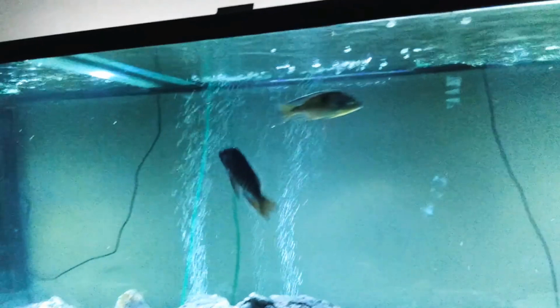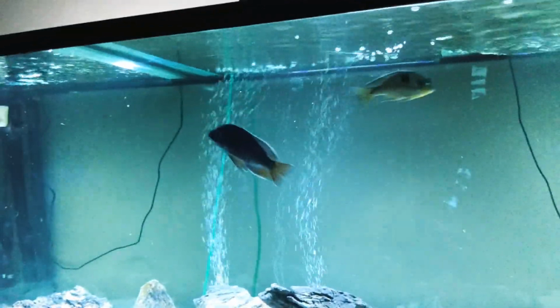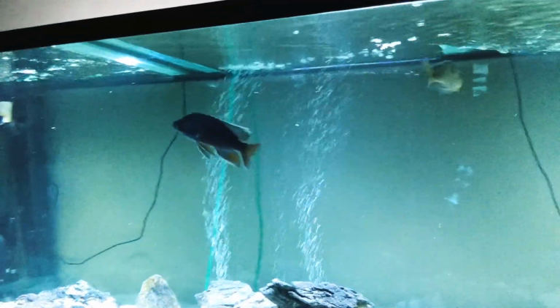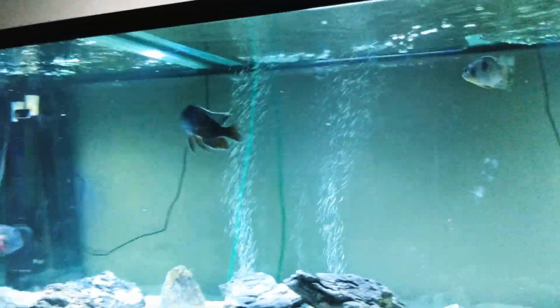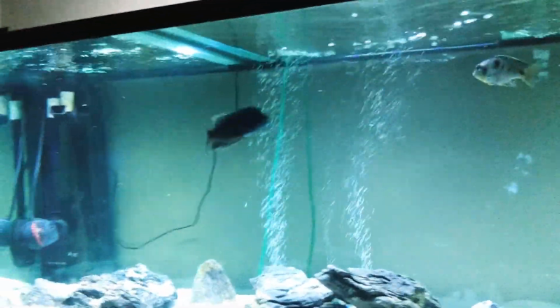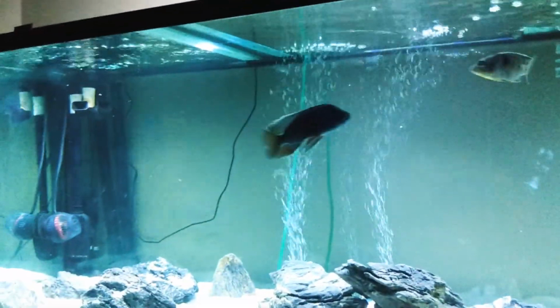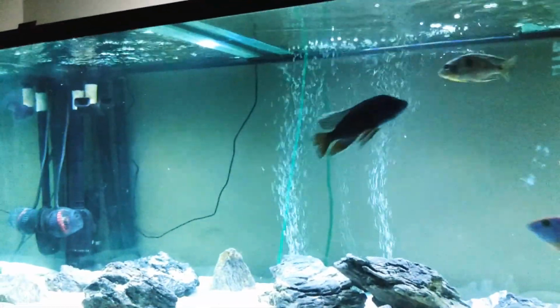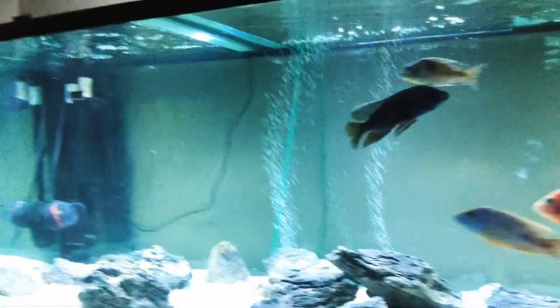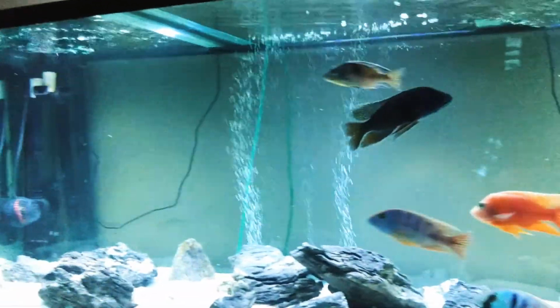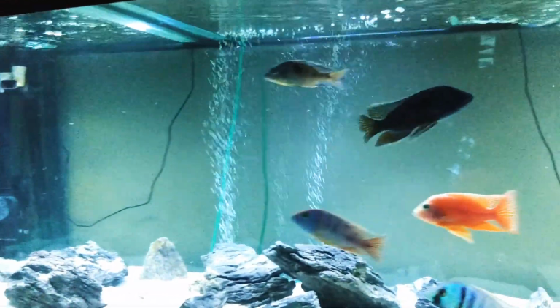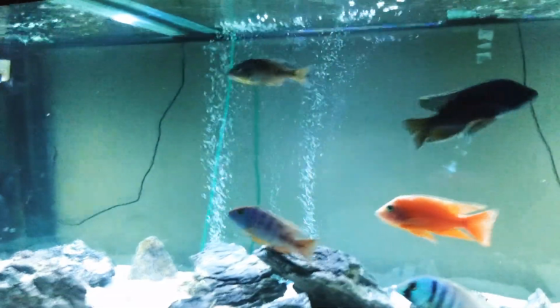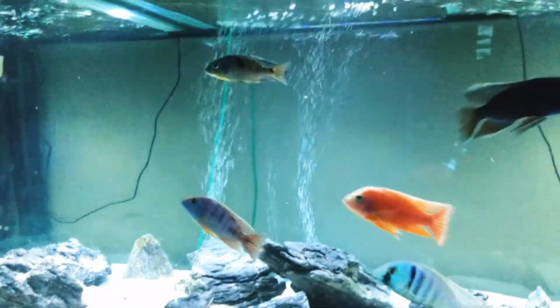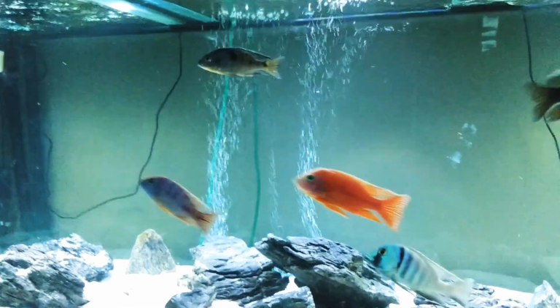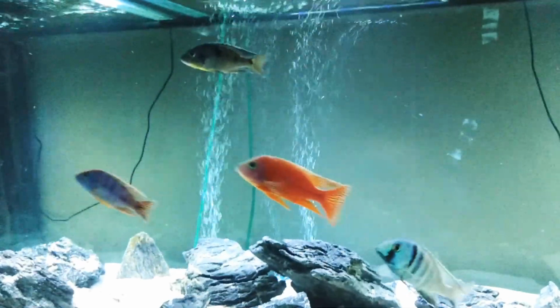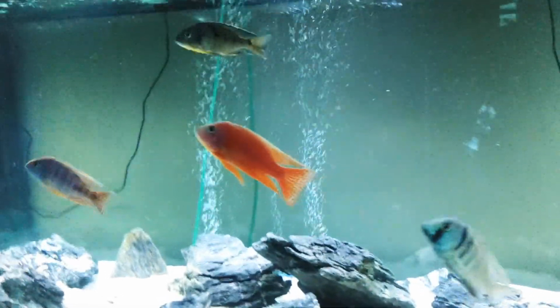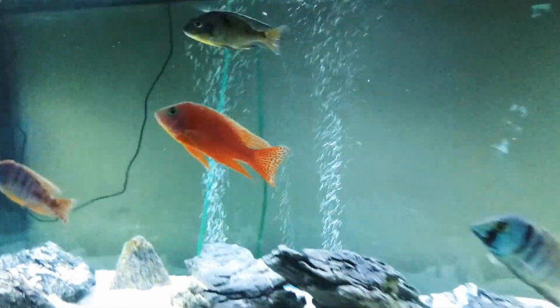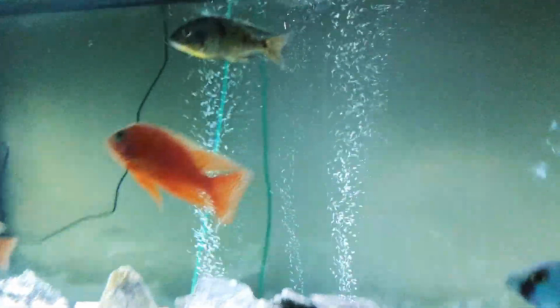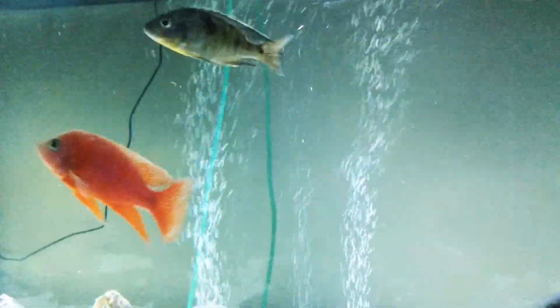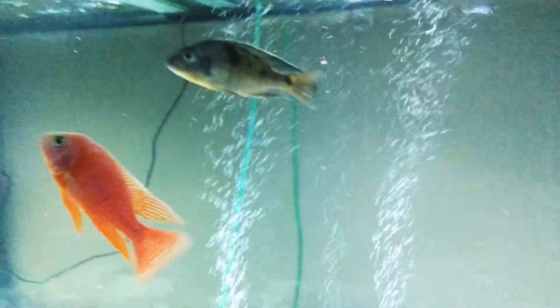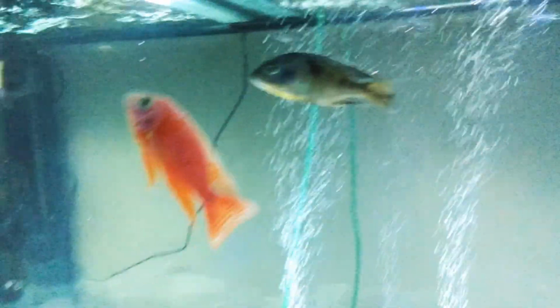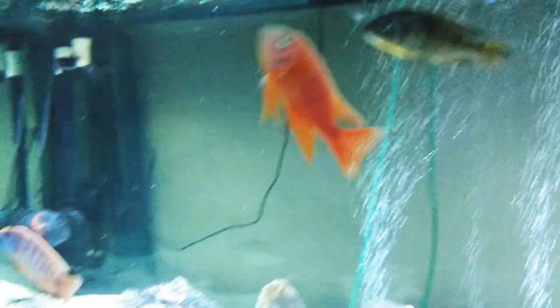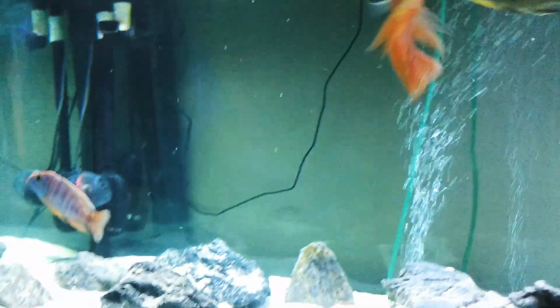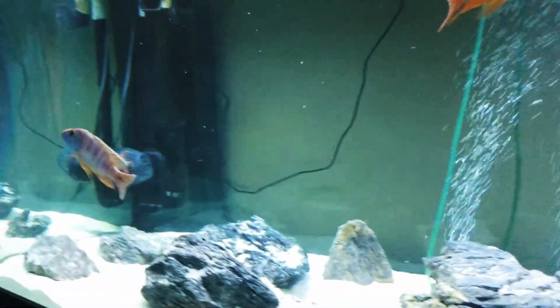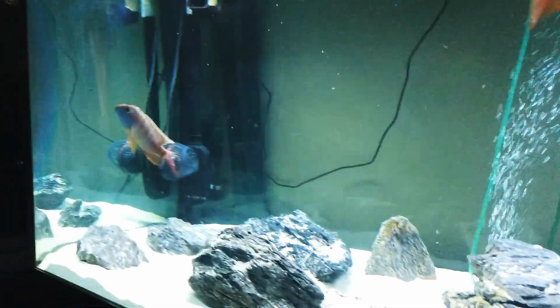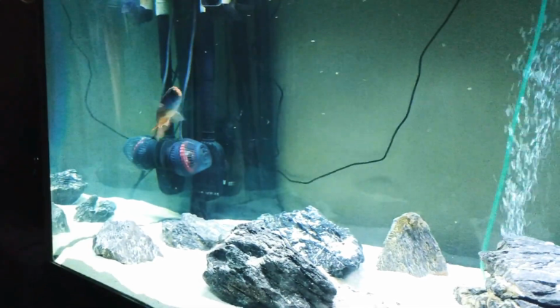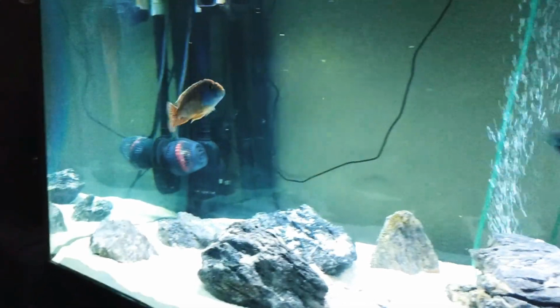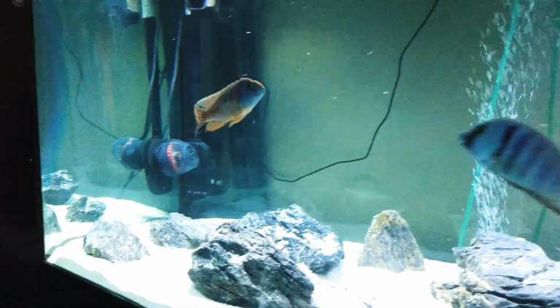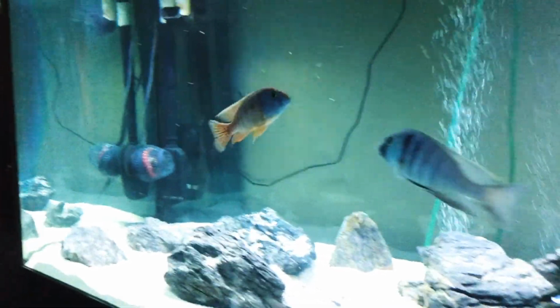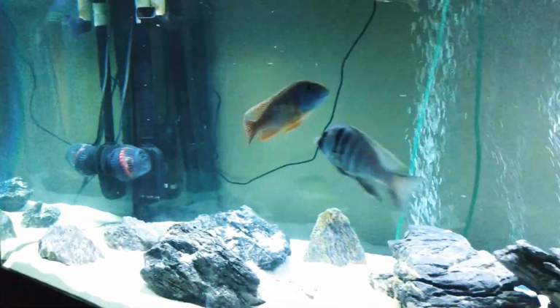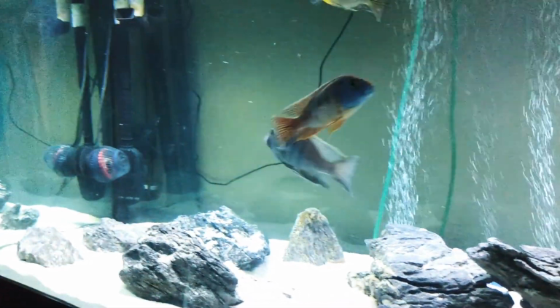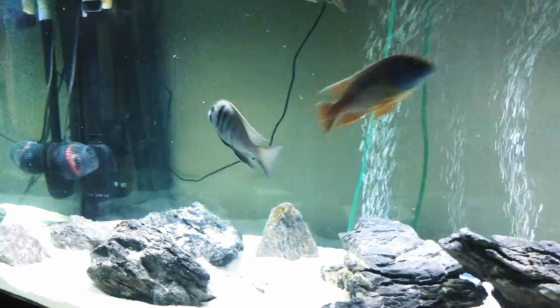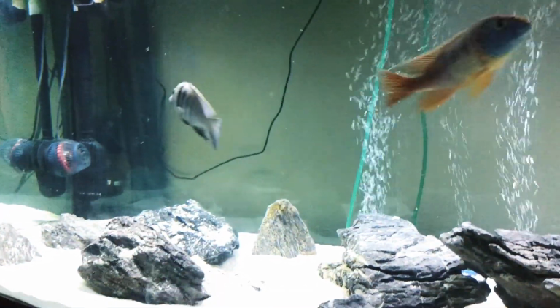It is newly acquired, man. Just a quick look around — got a lot to learn about cichlids, especially all these guys here that I have.